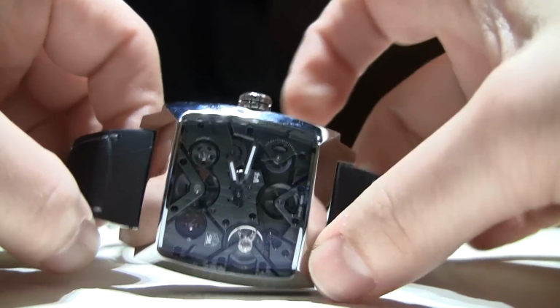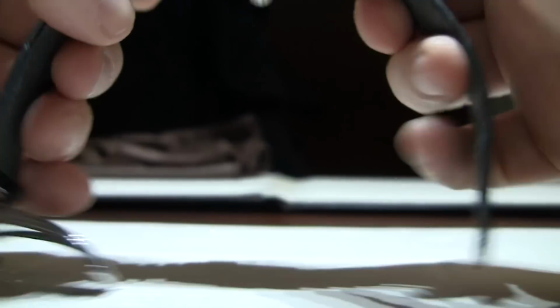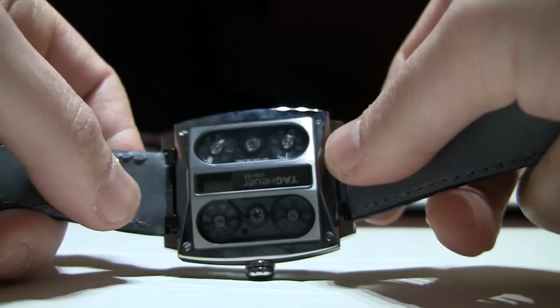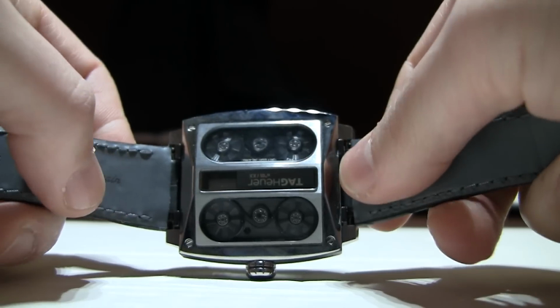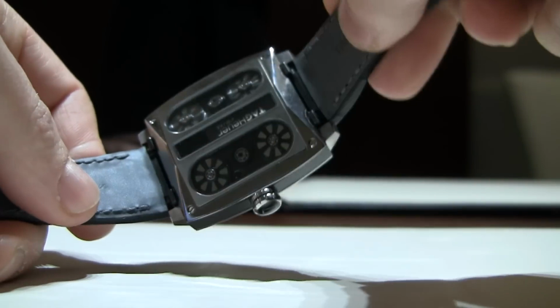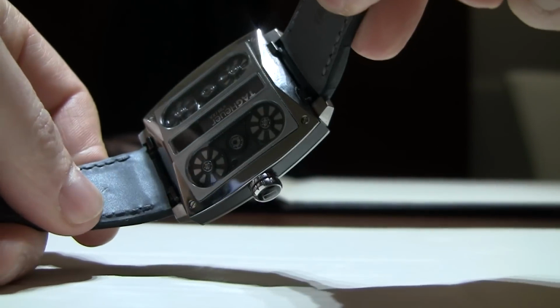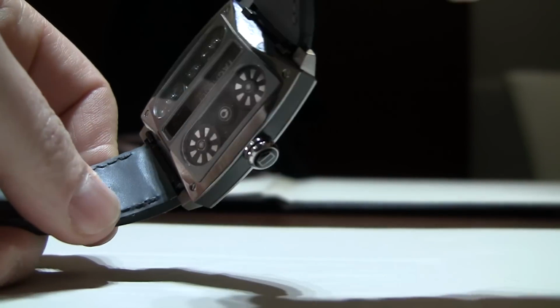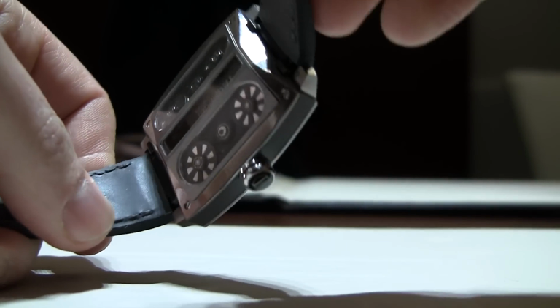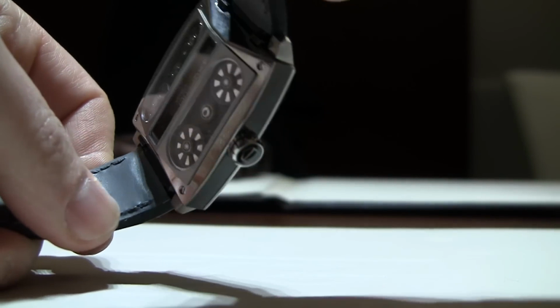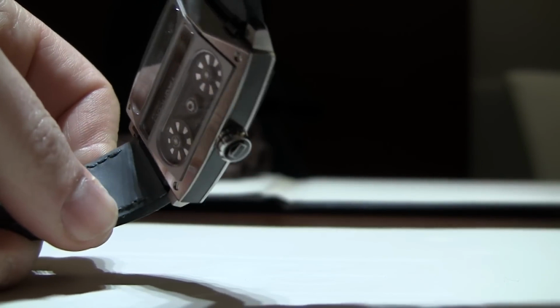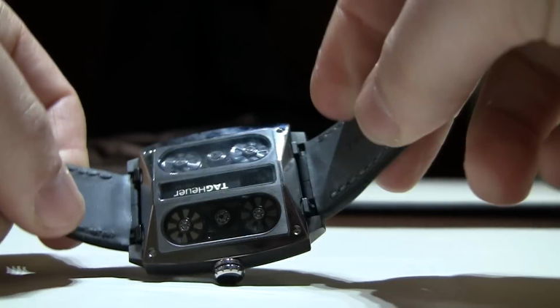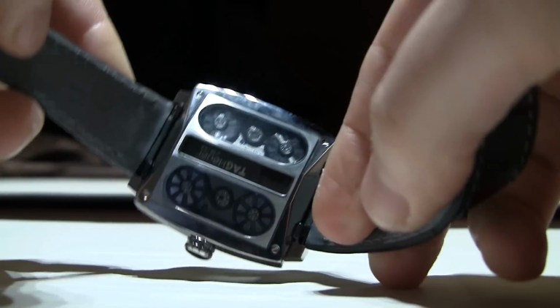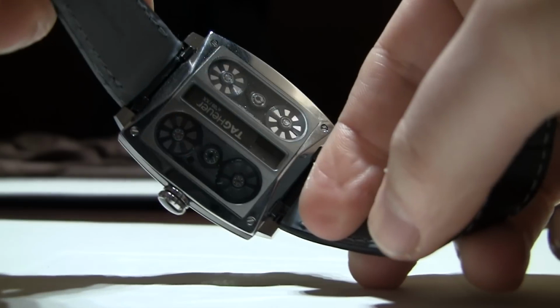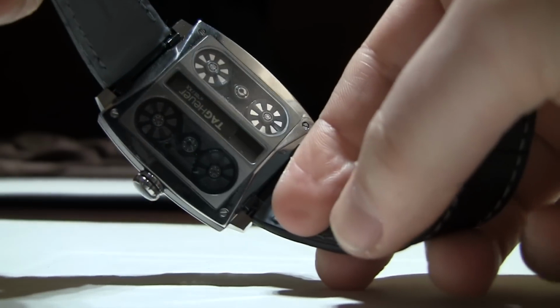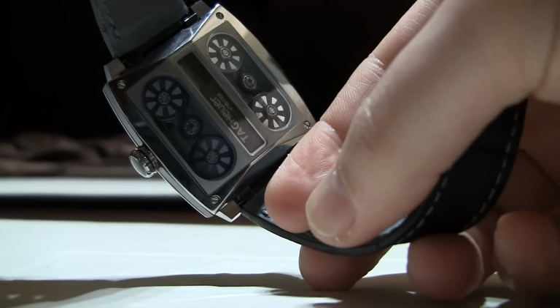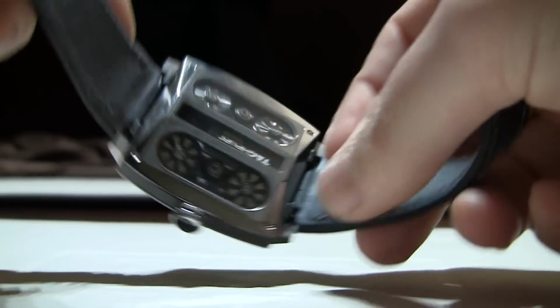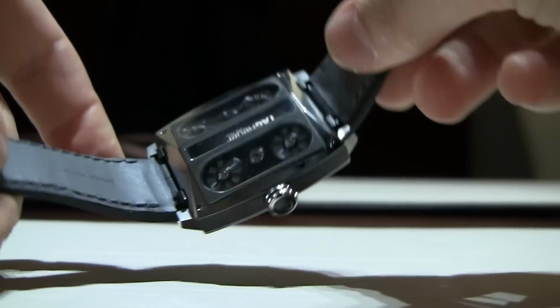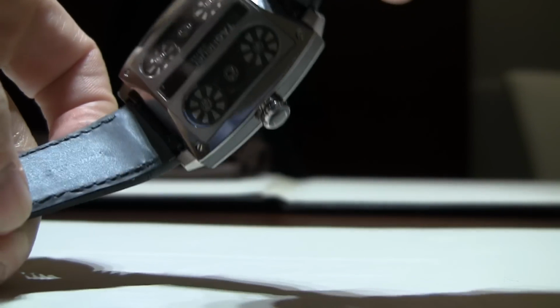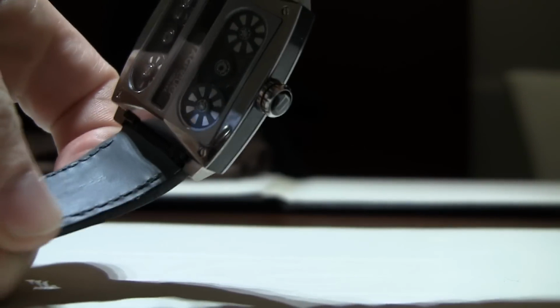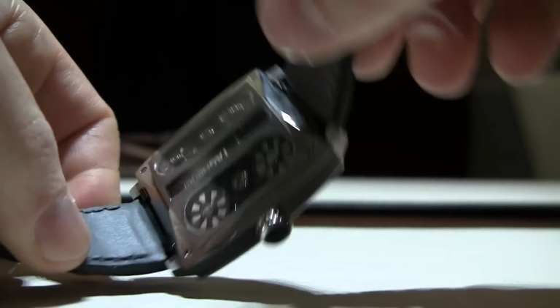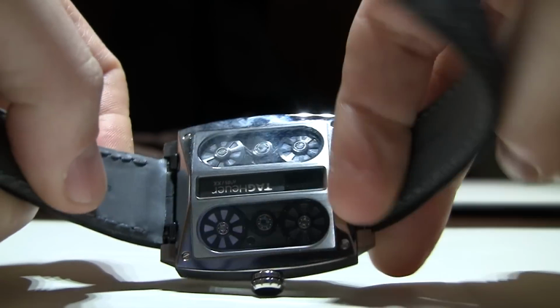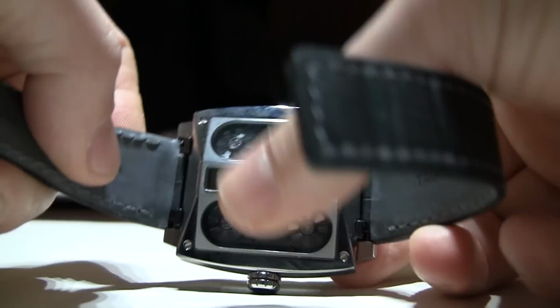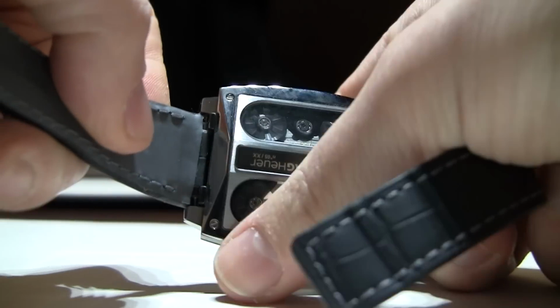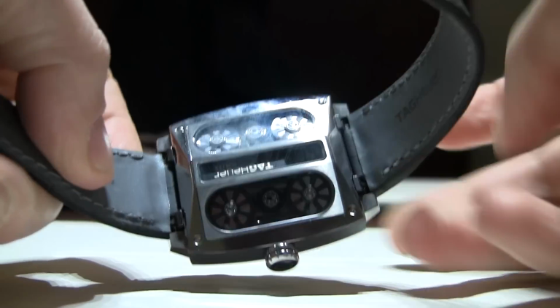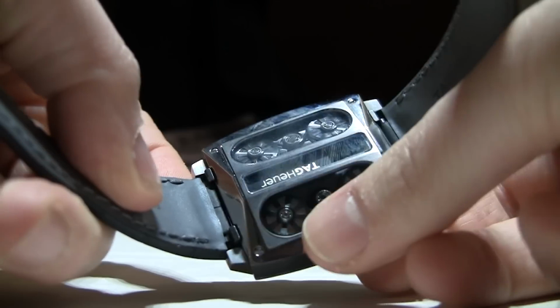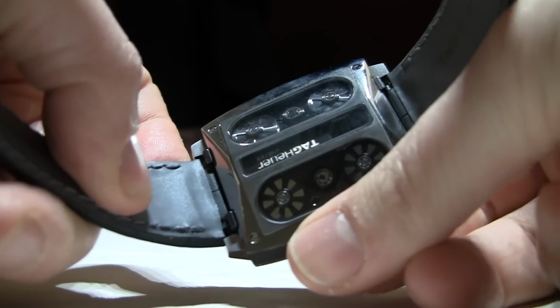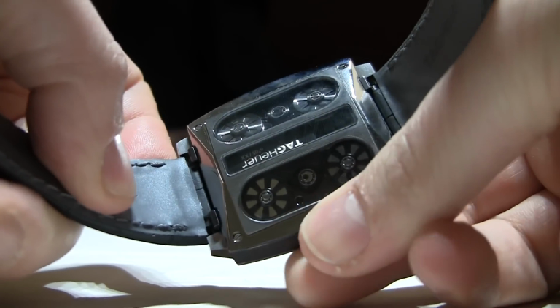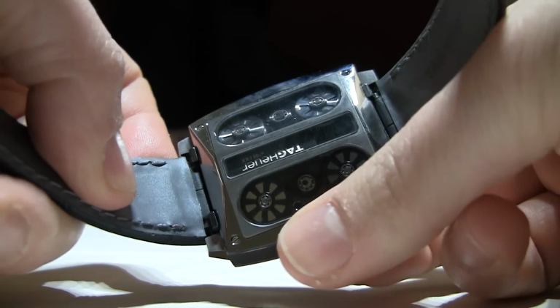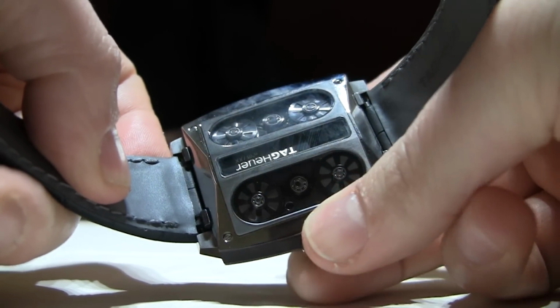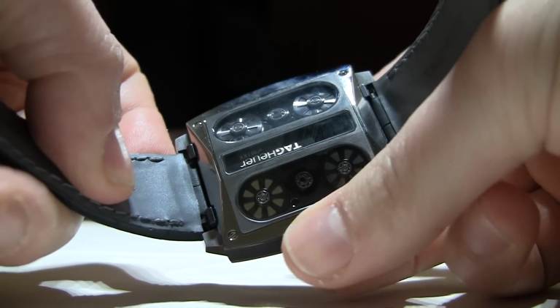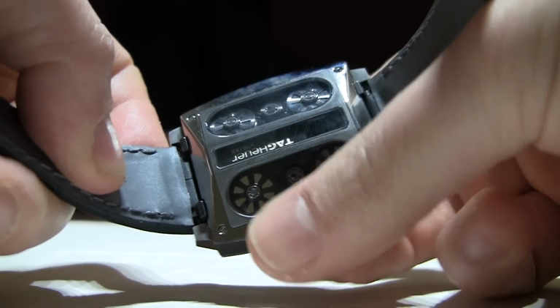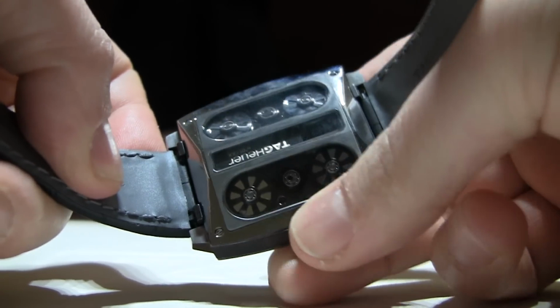It has a linear weight — it's not an oscillating weight, it's a linear weight — for the automatic movement. You can see that weight moving back and forth there. And then when you wind it, there are four barrels and they're all turning slowly.